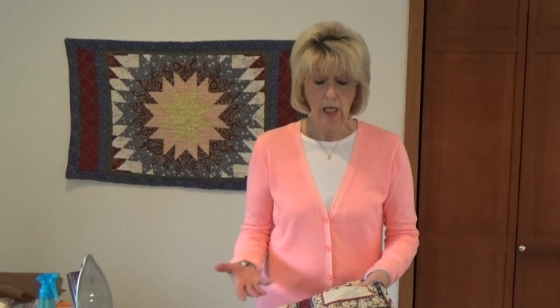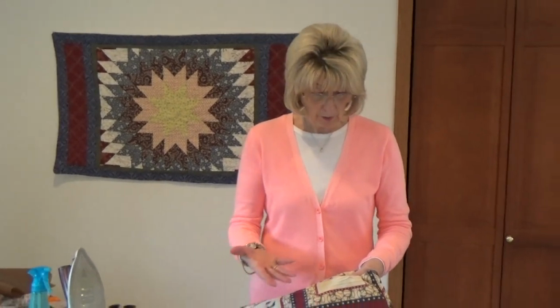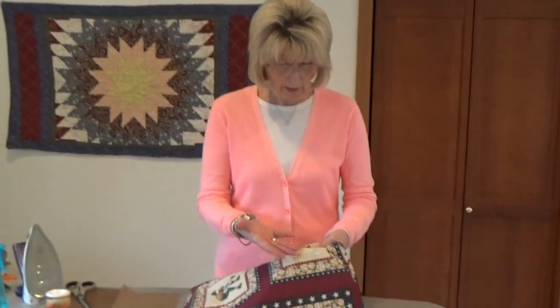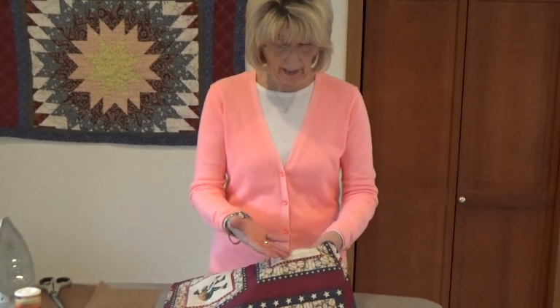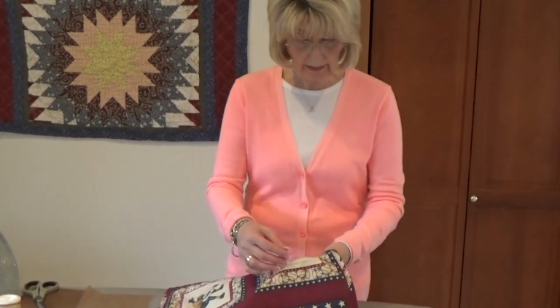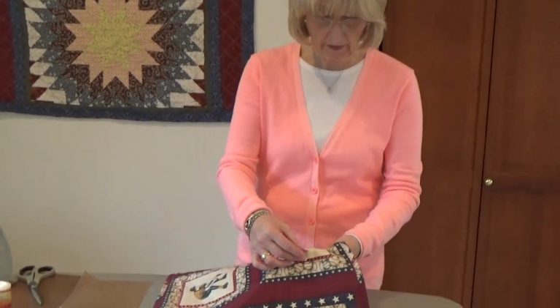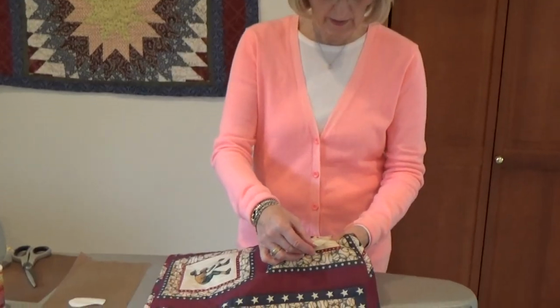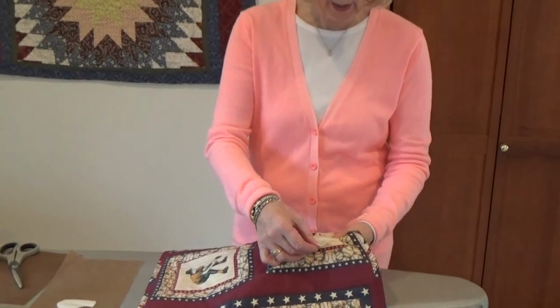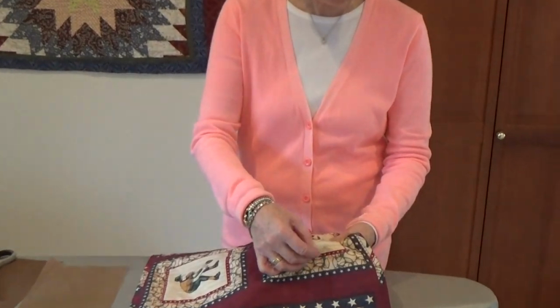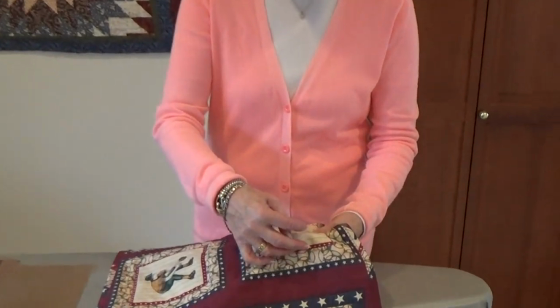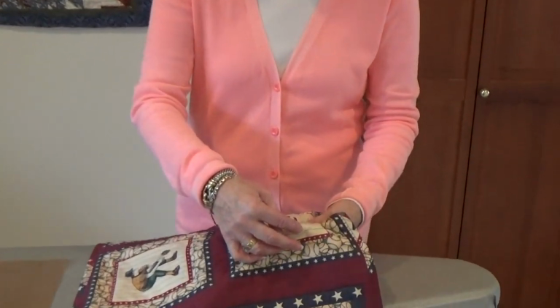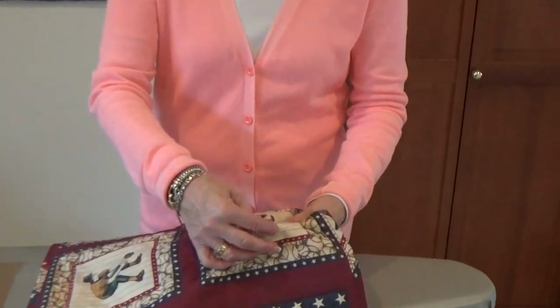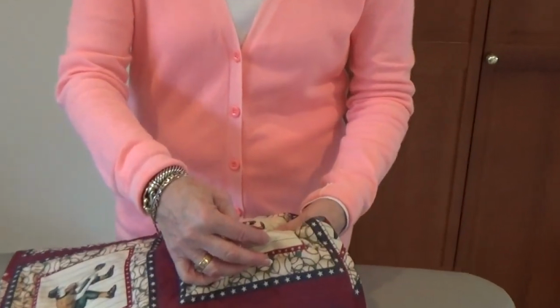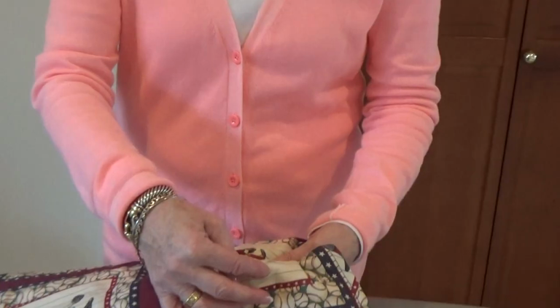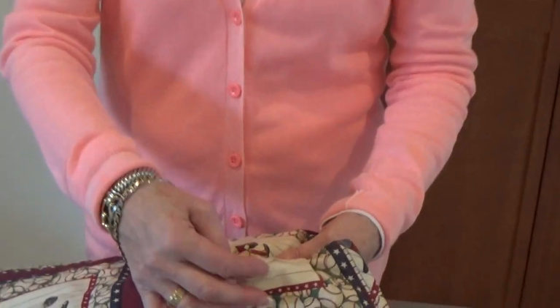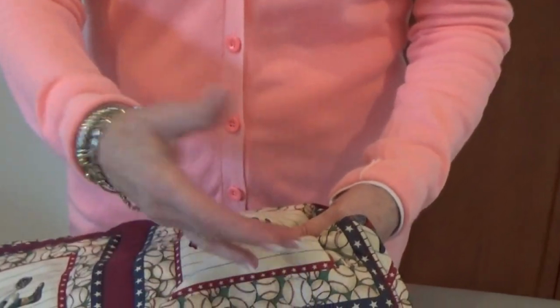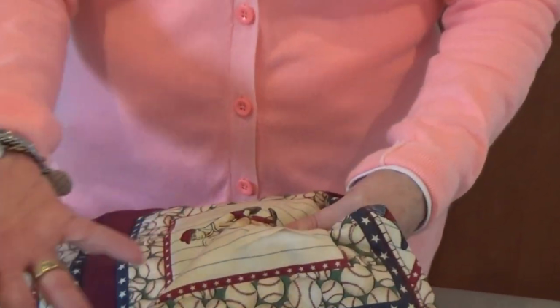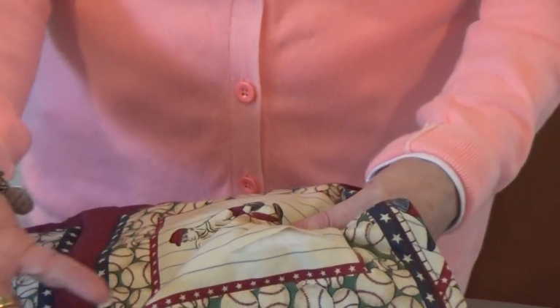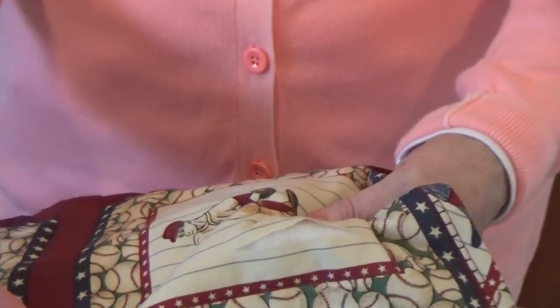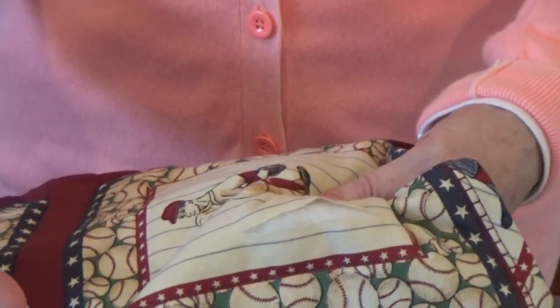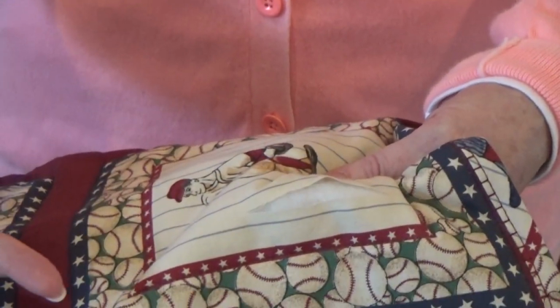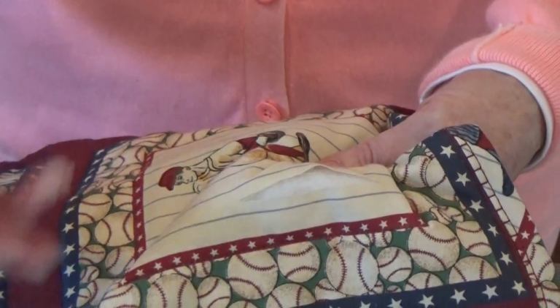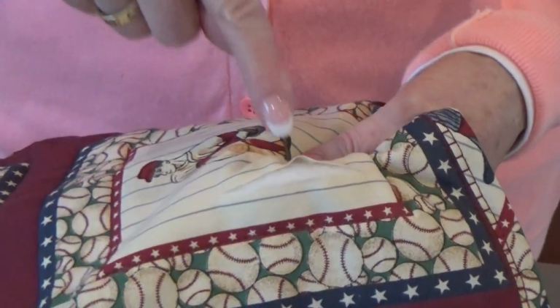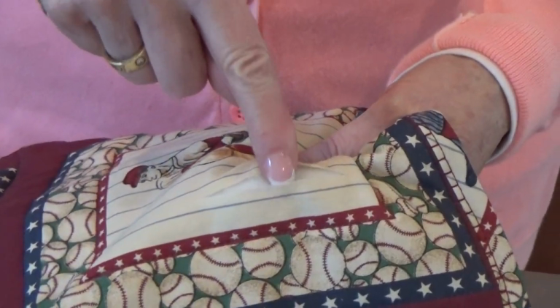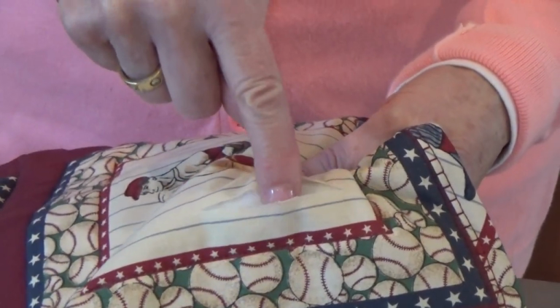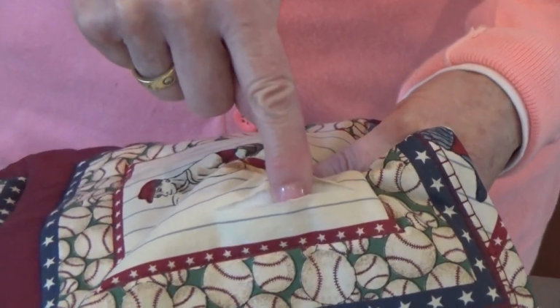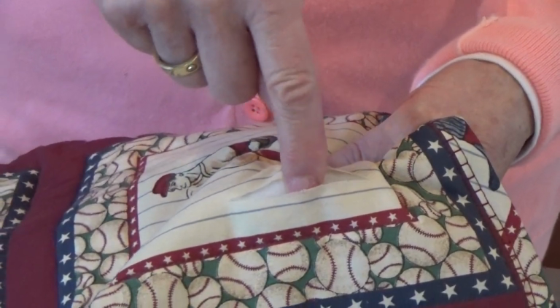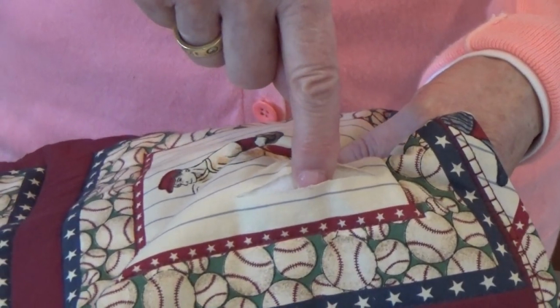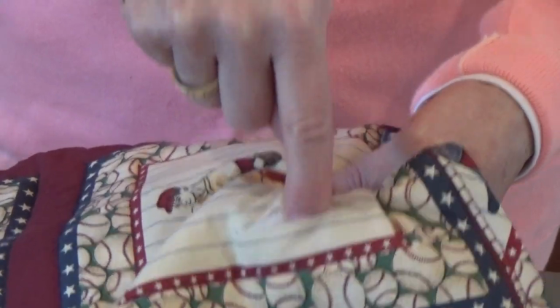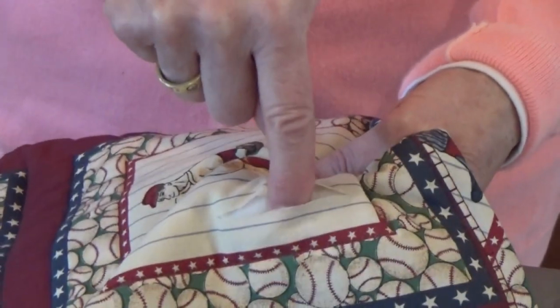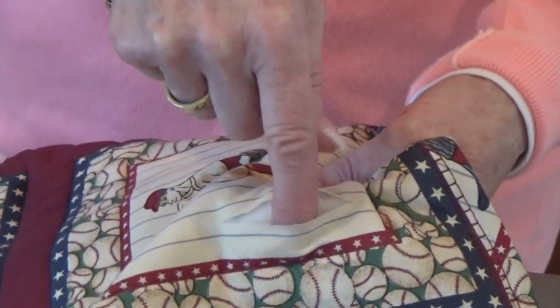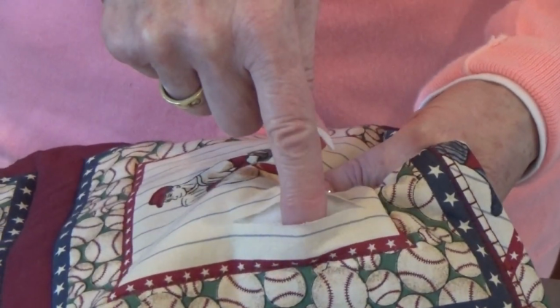Anywhere like this where you've got the batting in the way, or maybe the foam from your upholstery, we're going to put a patch actually through the tear itself.